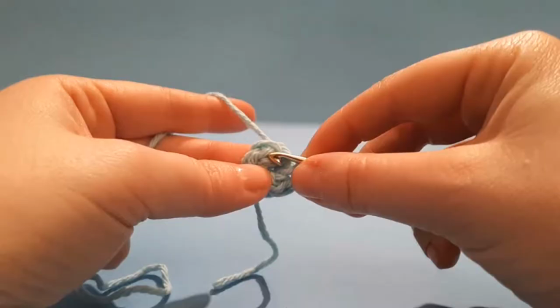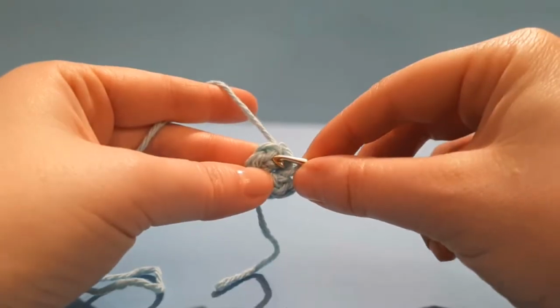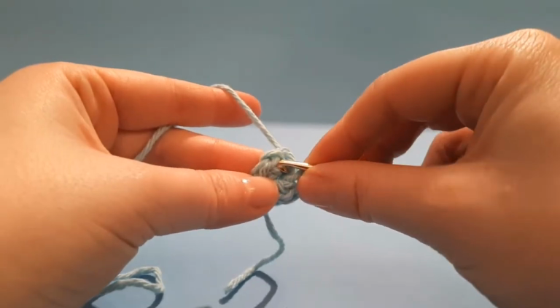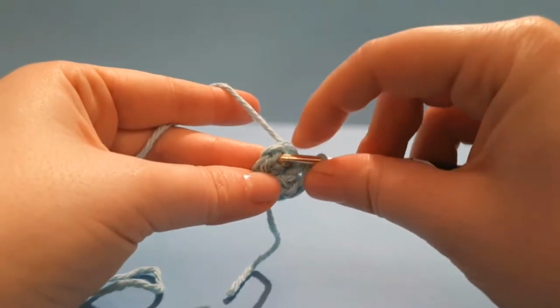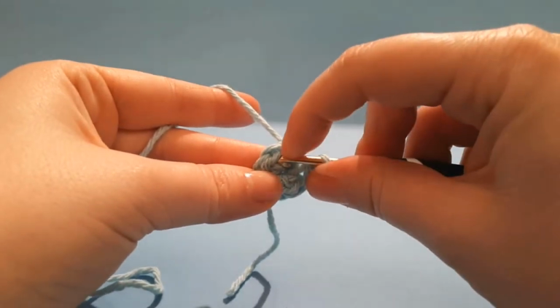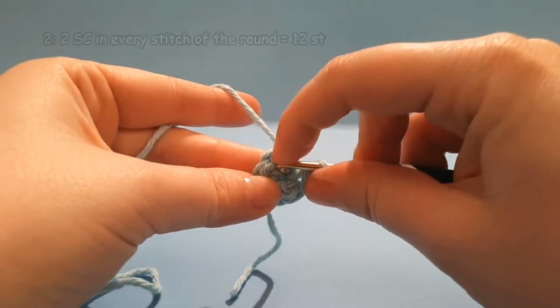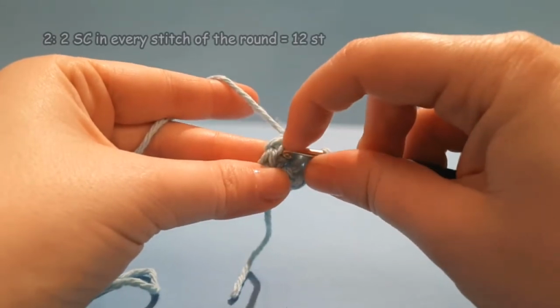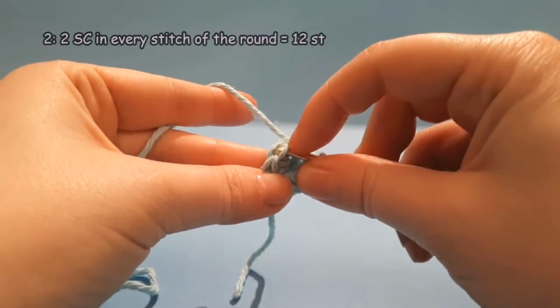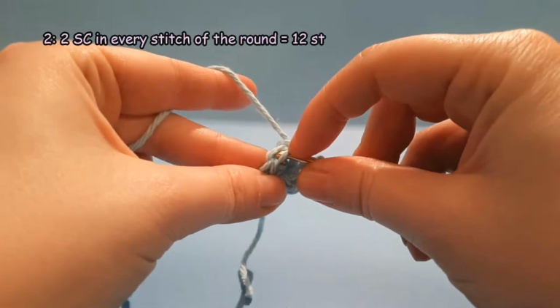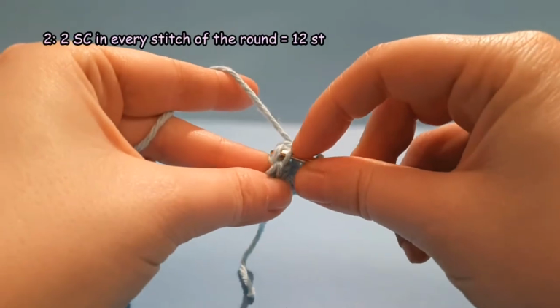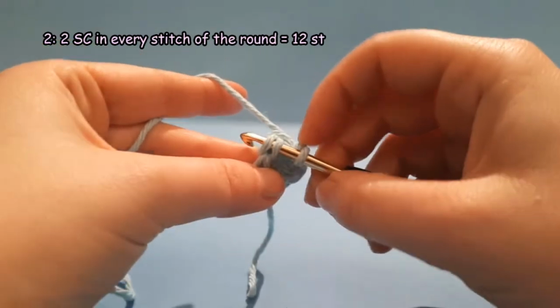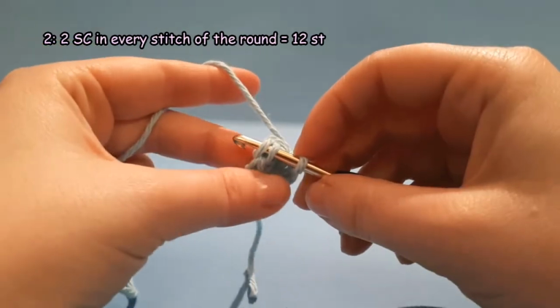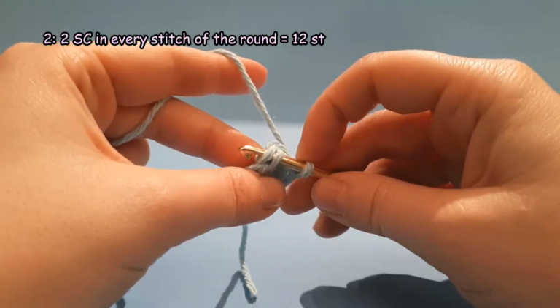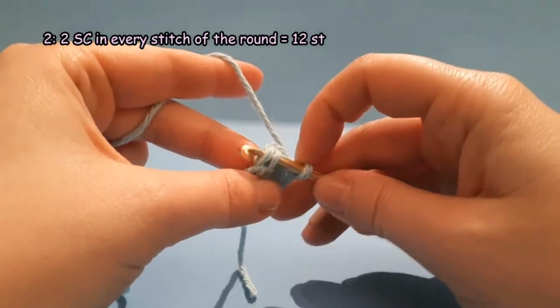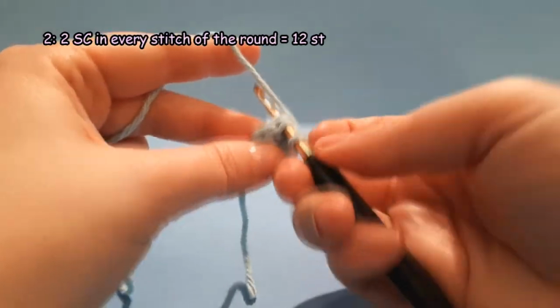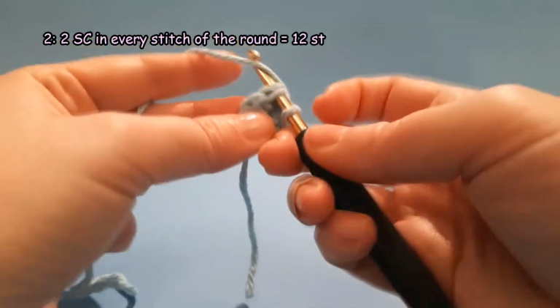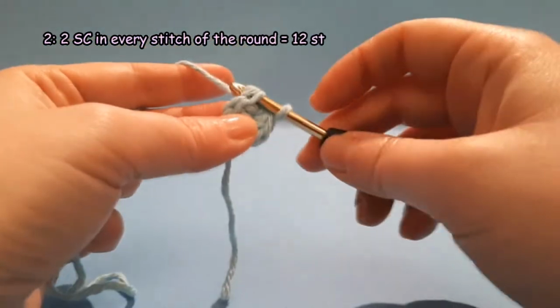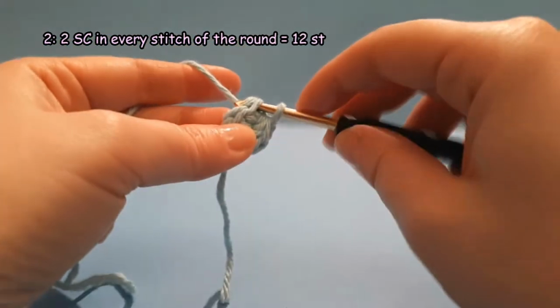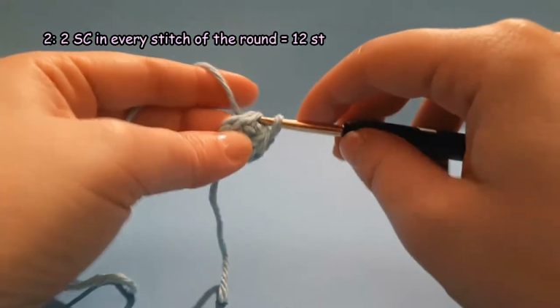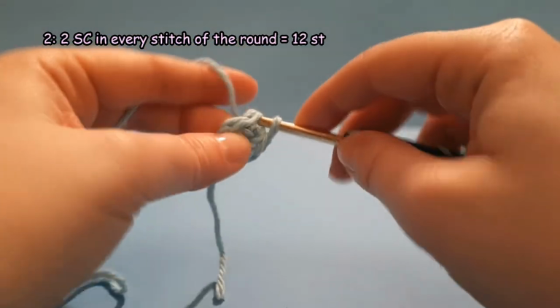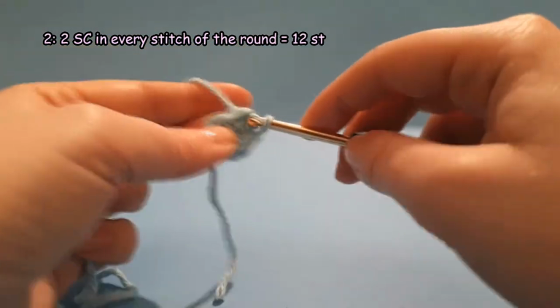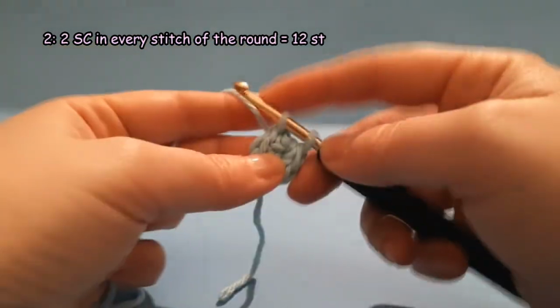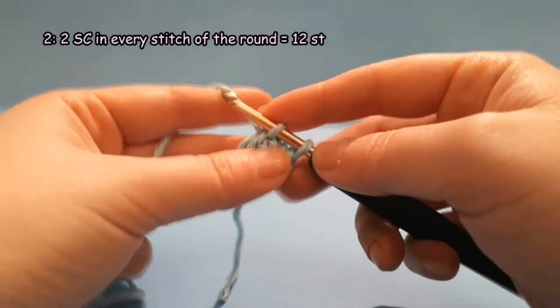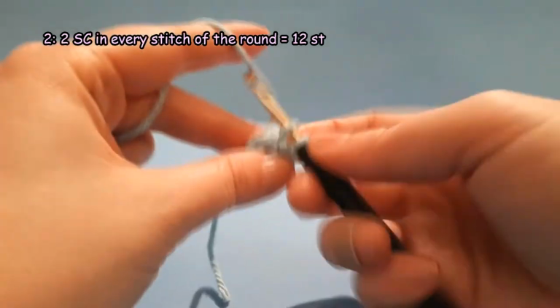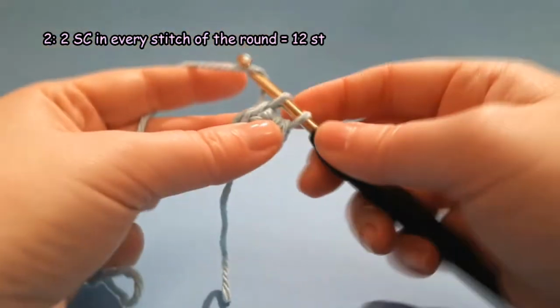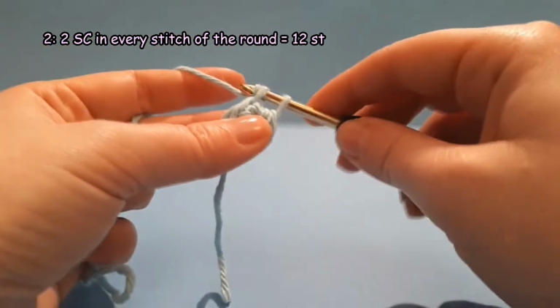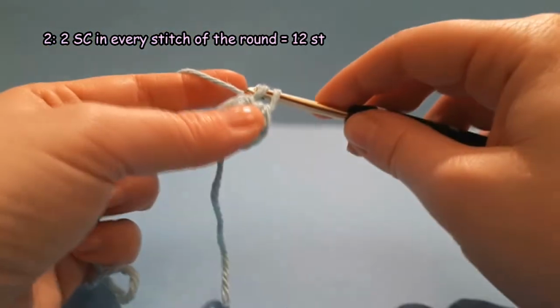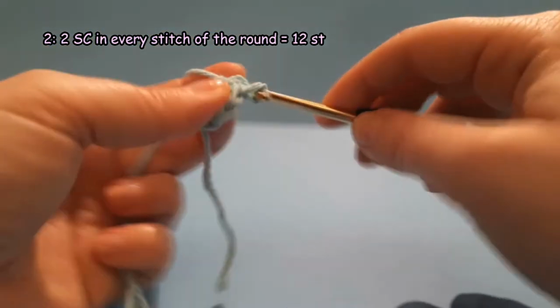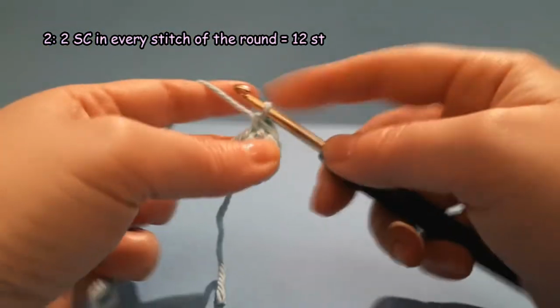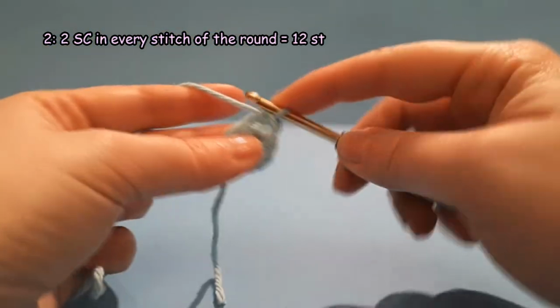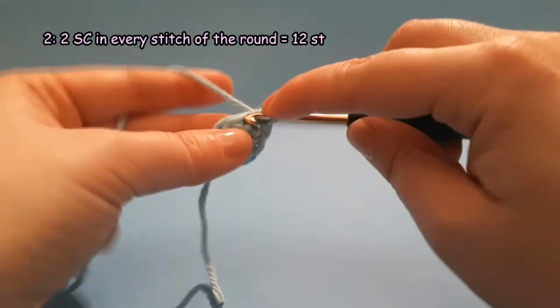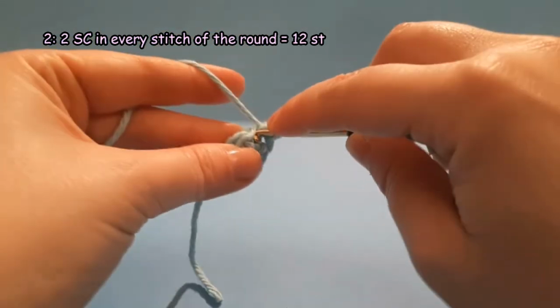Round 2. Make 2 single crochet in every stitch of the round. You are going to work a total of 12 stitches.